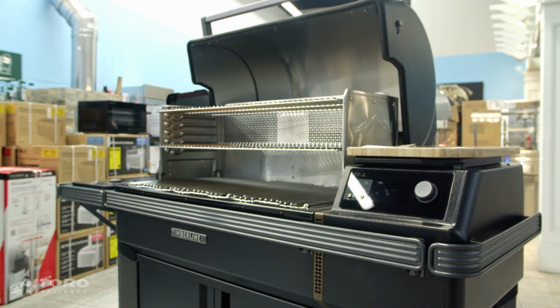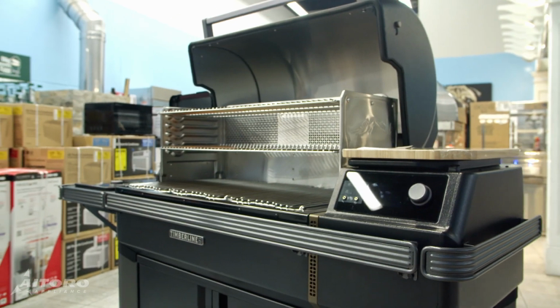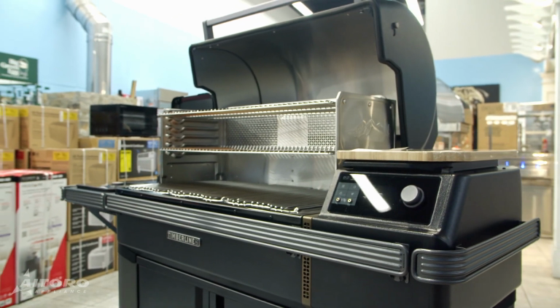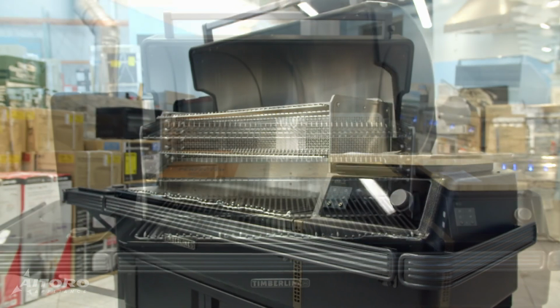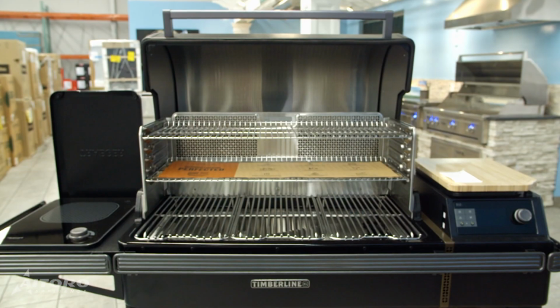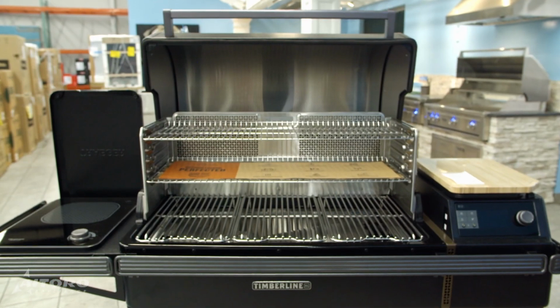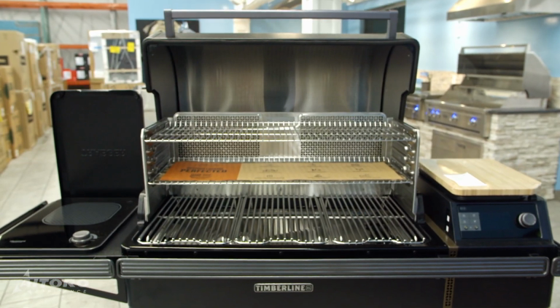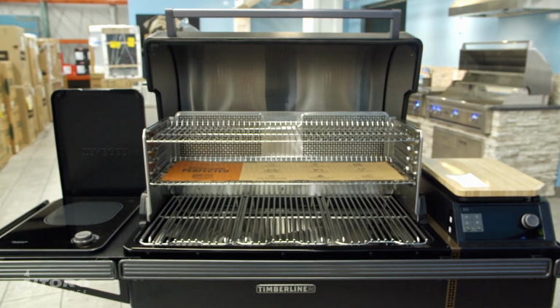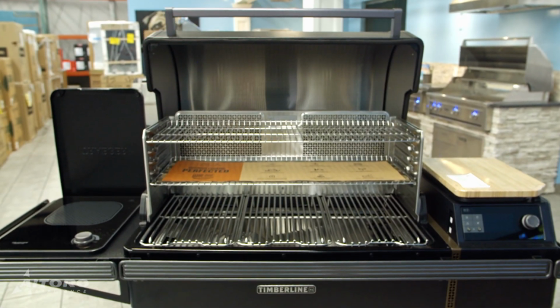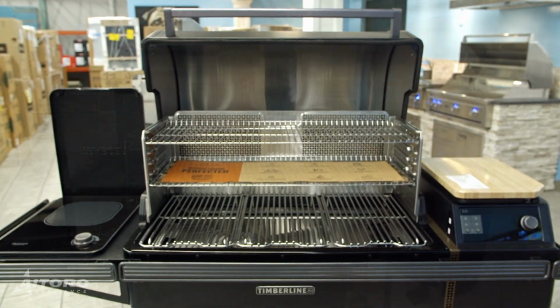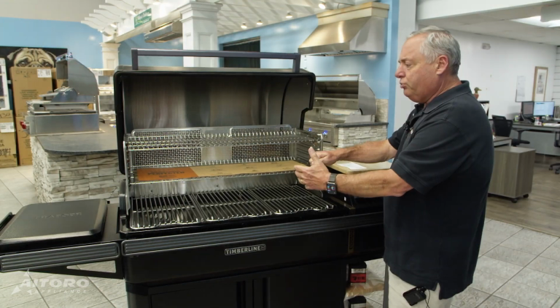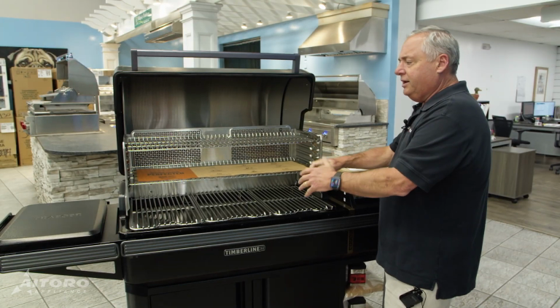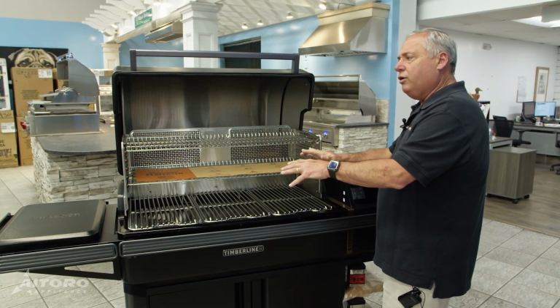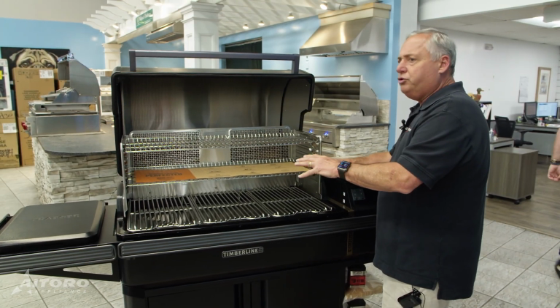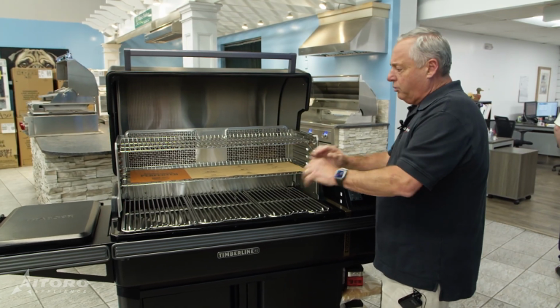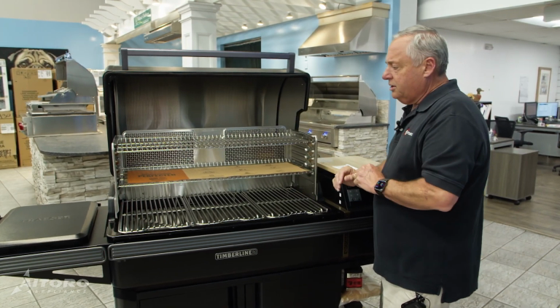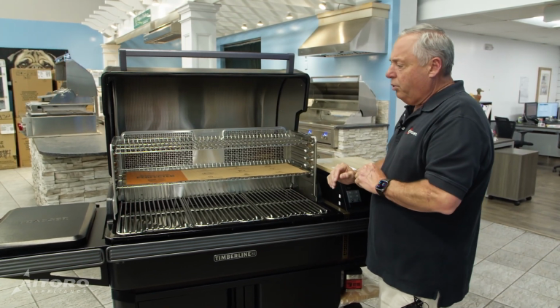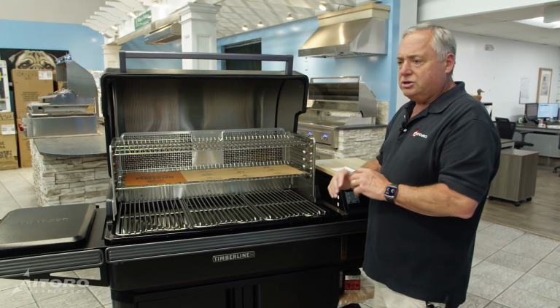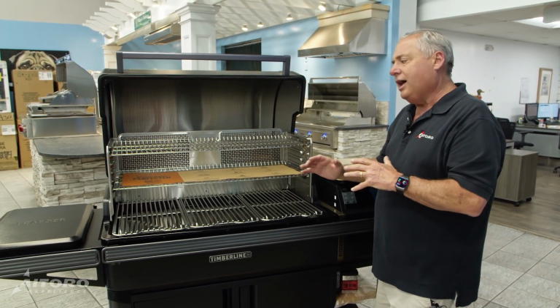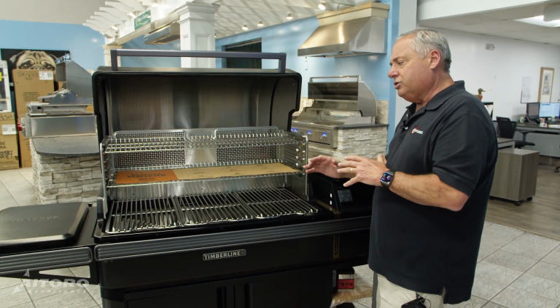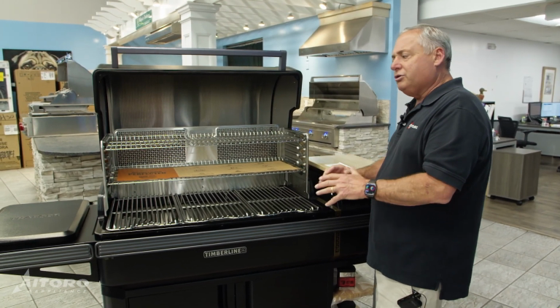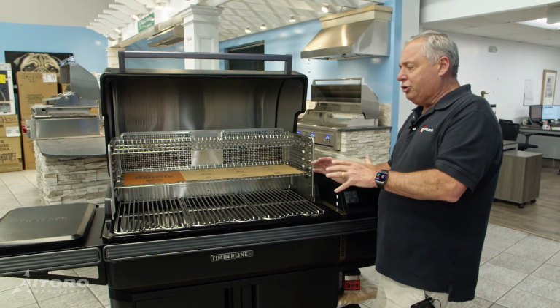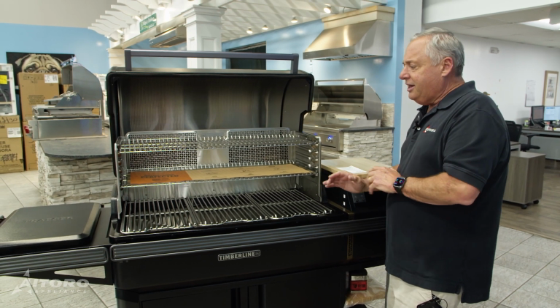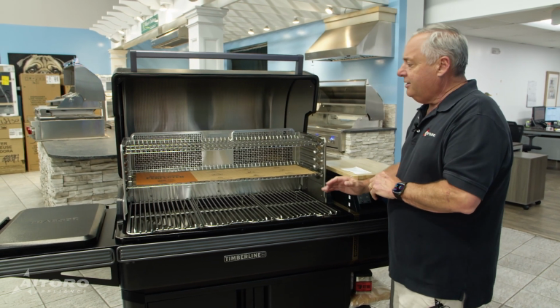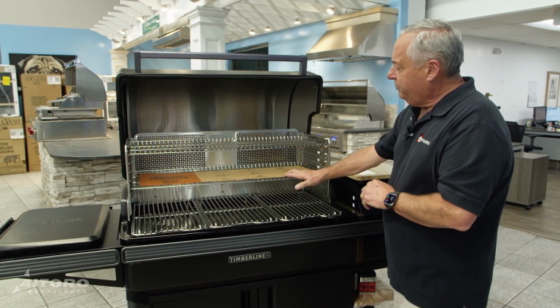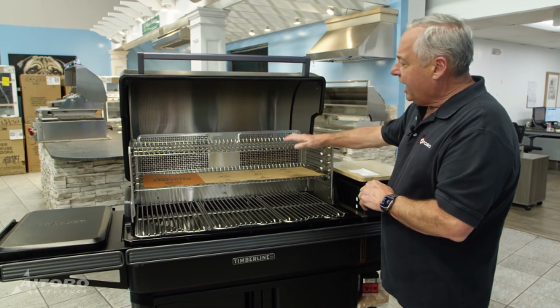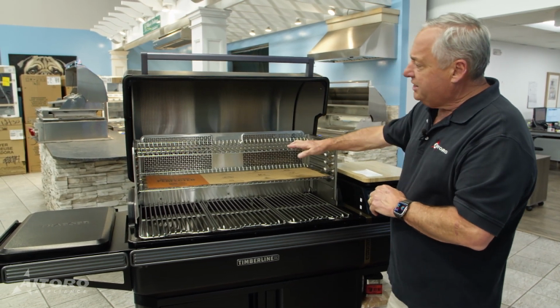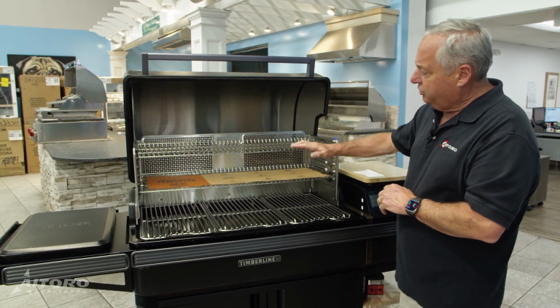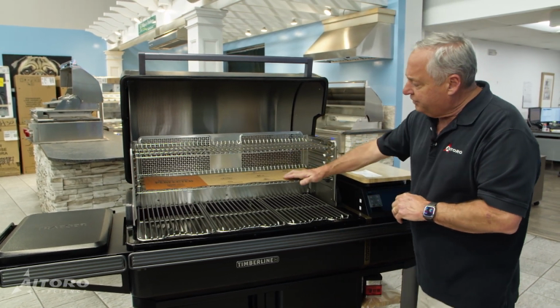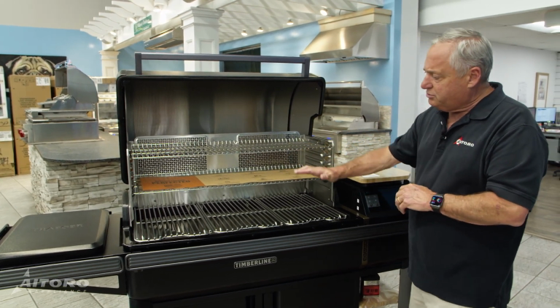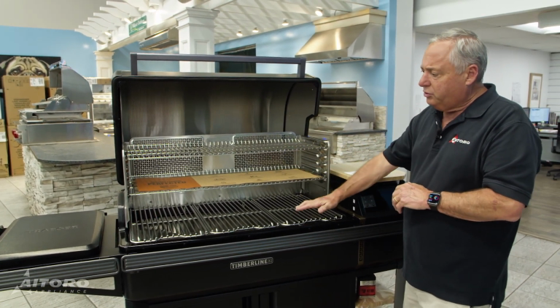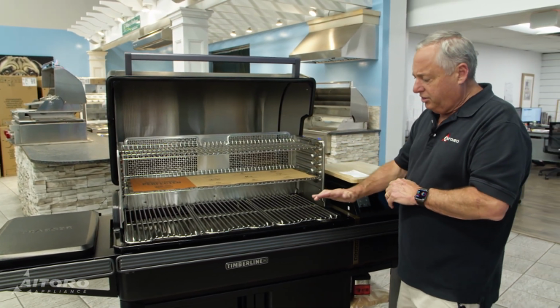For the holidays, I love cooking a turkey on here. You put the turkey on, put the meat probe in, and let it go for two or three hours. Pork shoulders take a lot longer, so I start those early in the day. You have a lot of space here — you can do different types of food on everything.